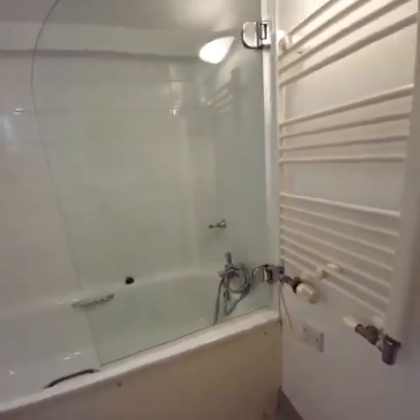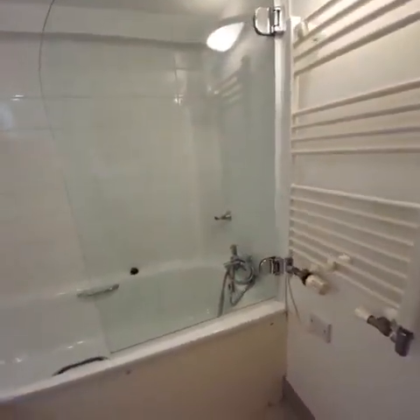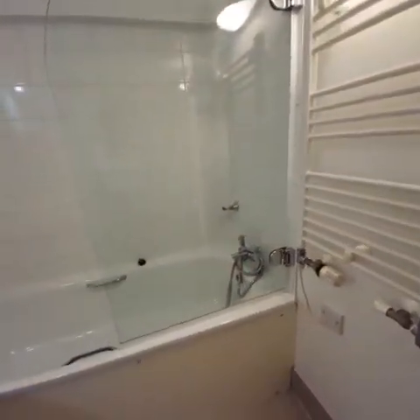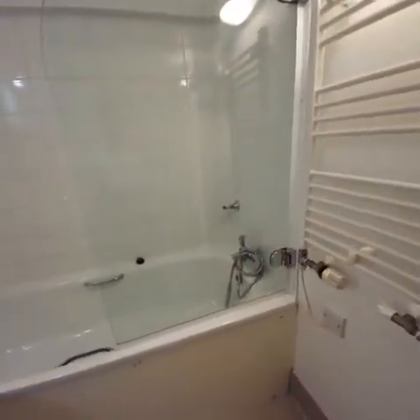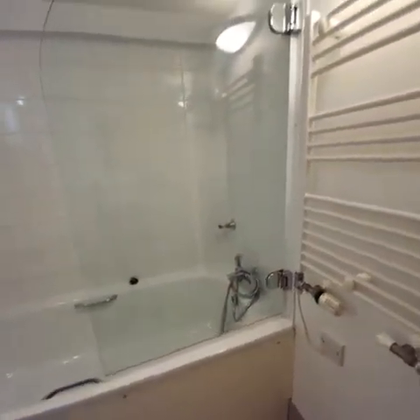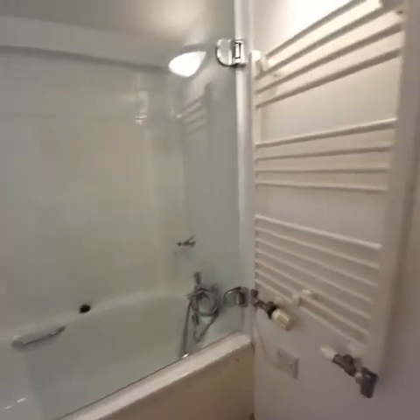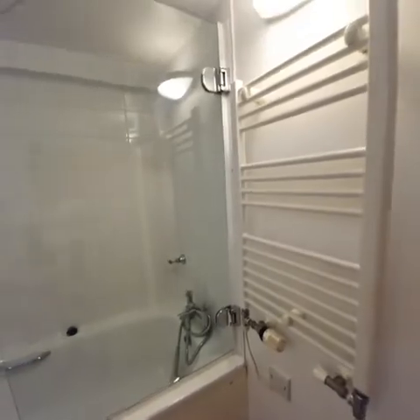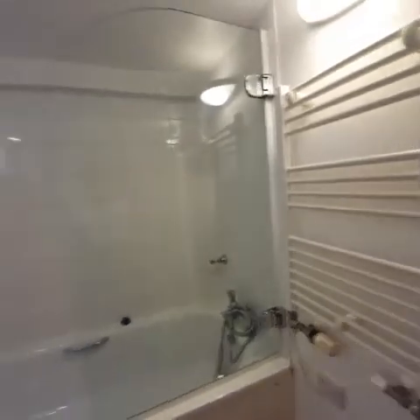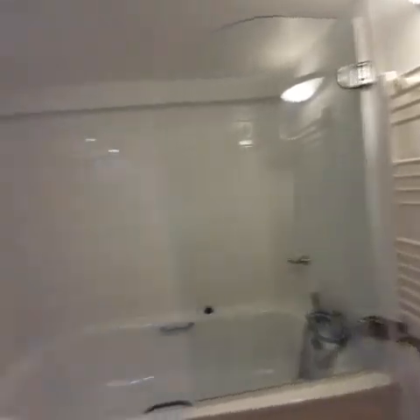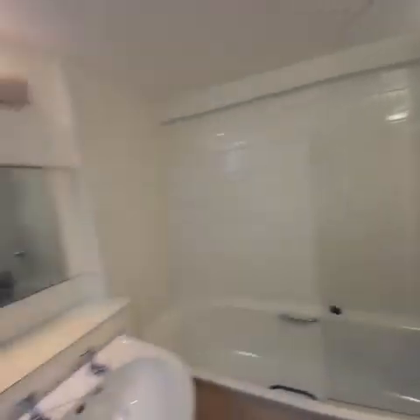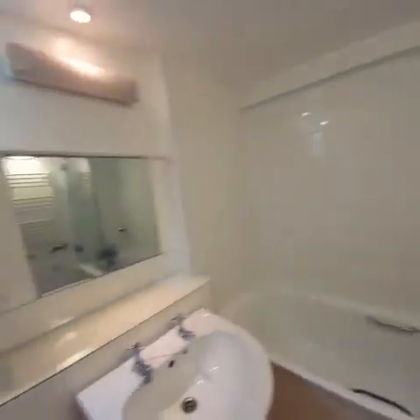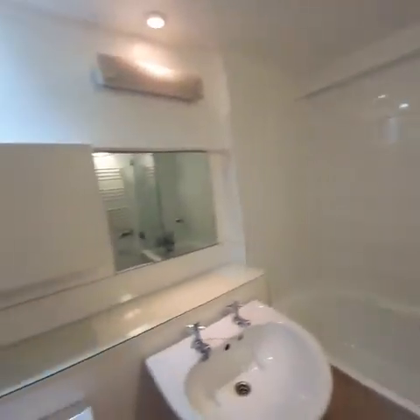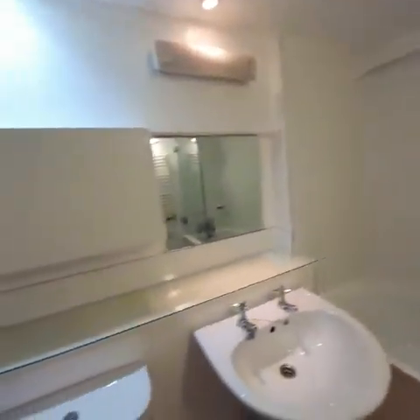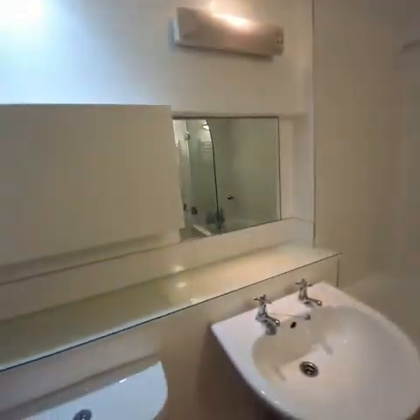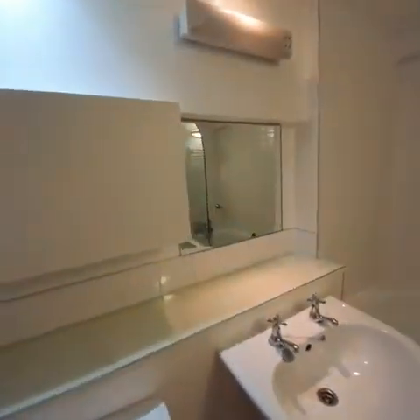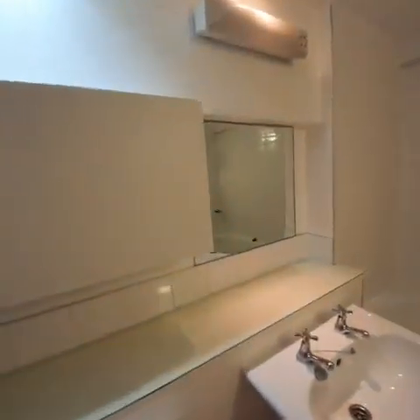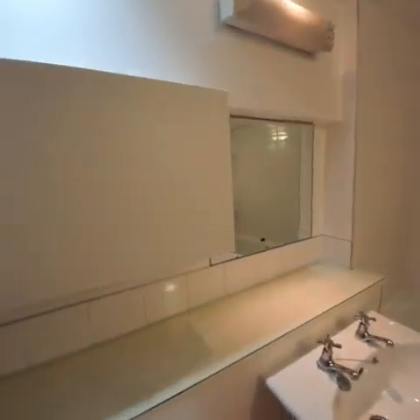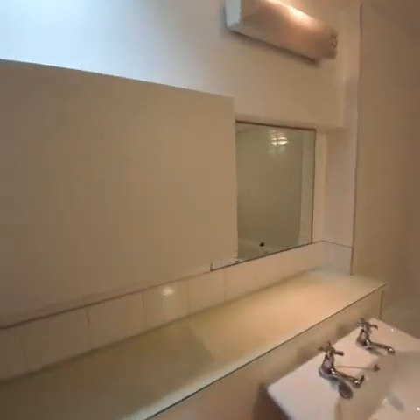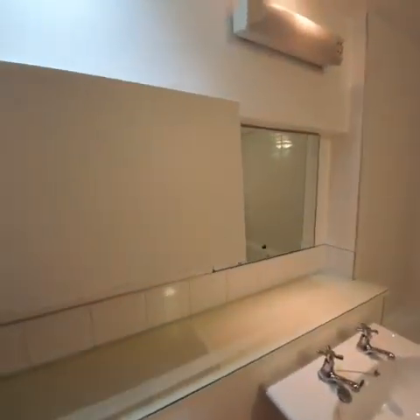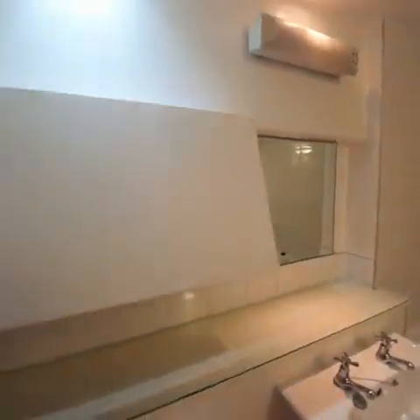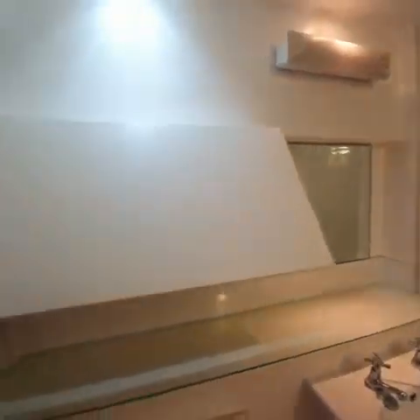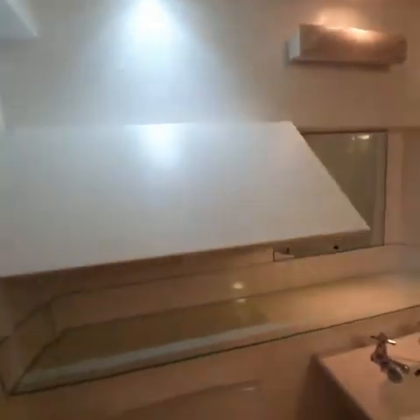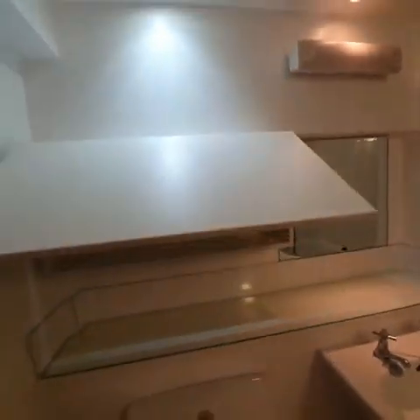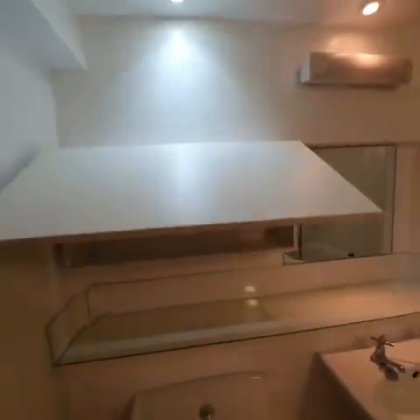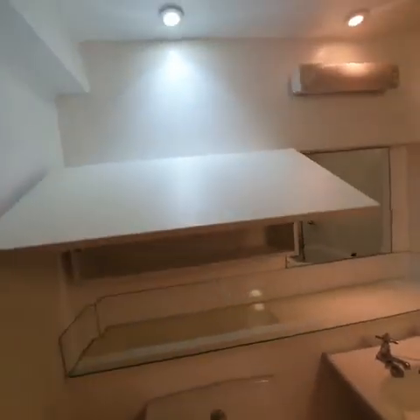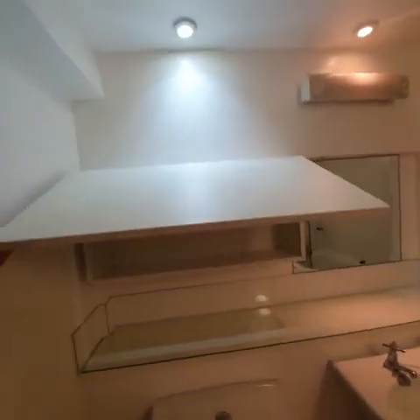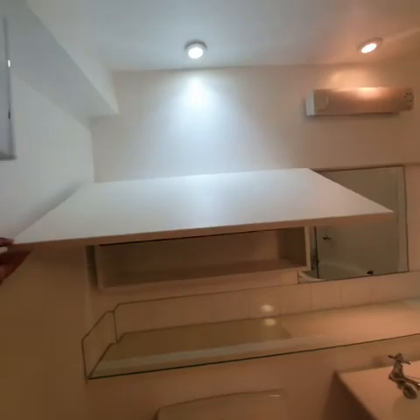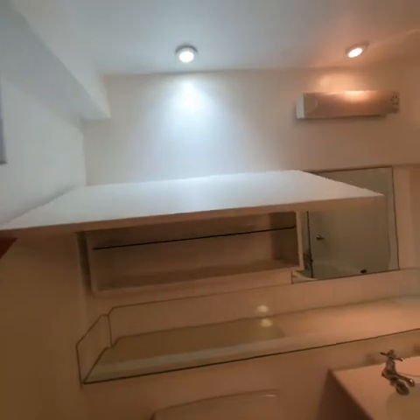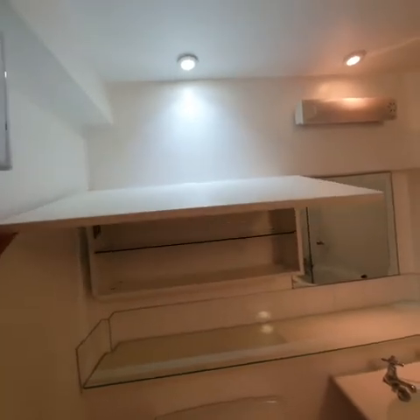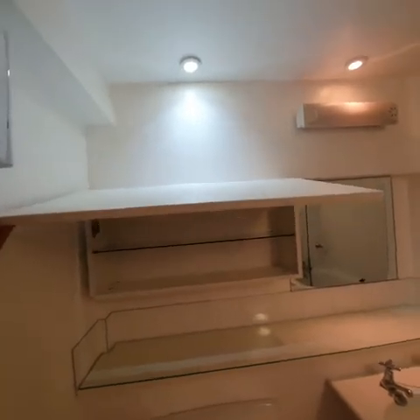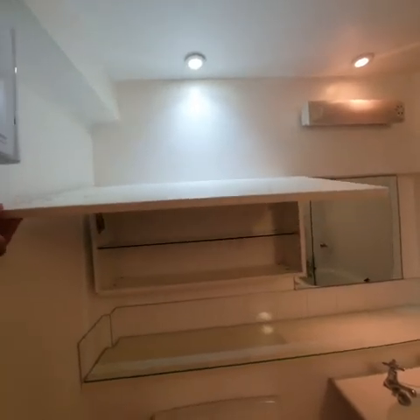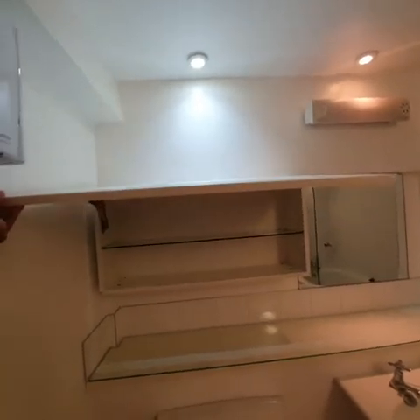A little shower unit there, mirror, and also covered with a shelf.